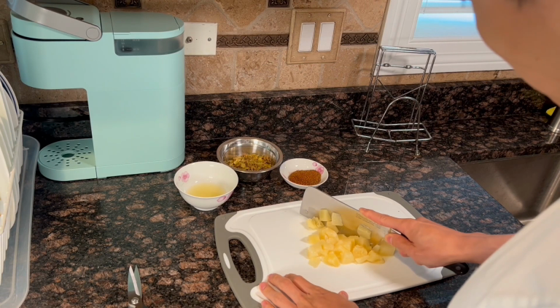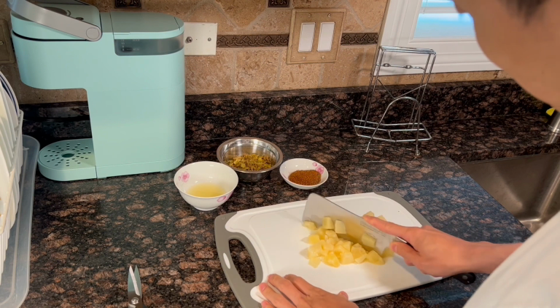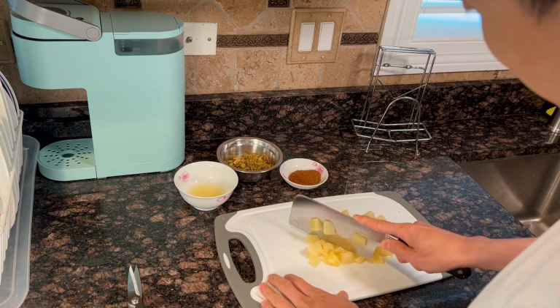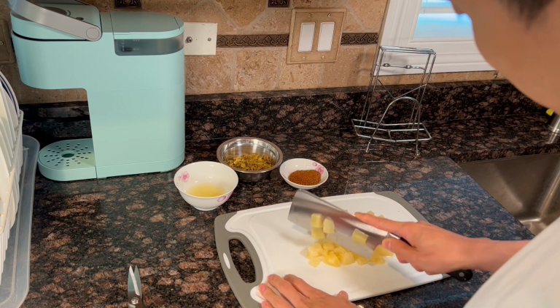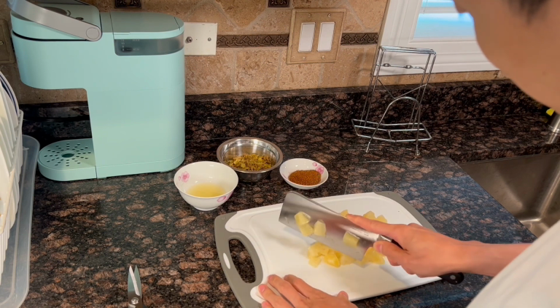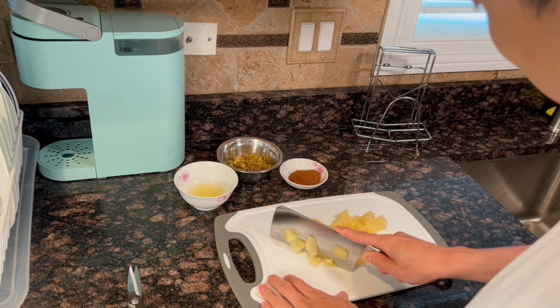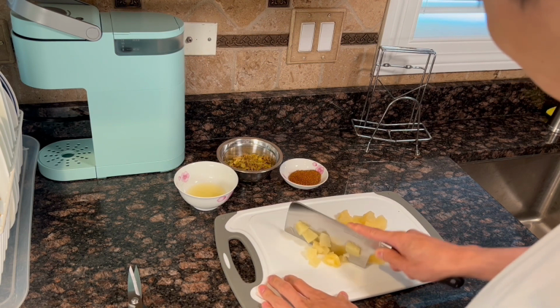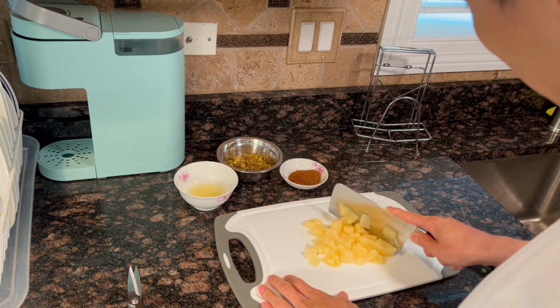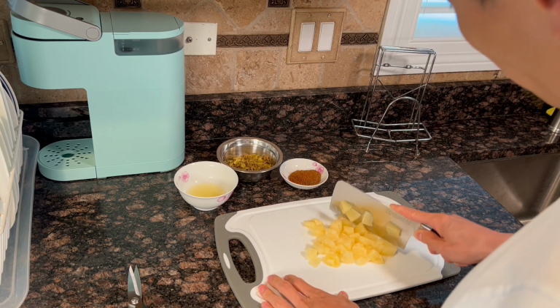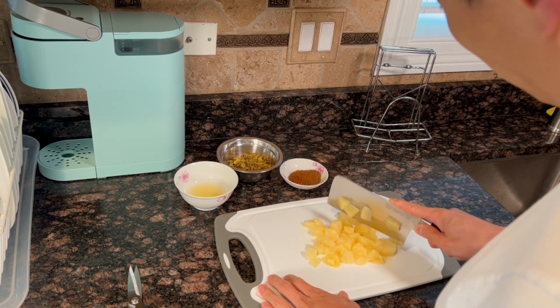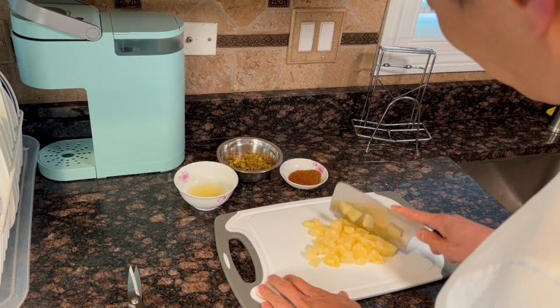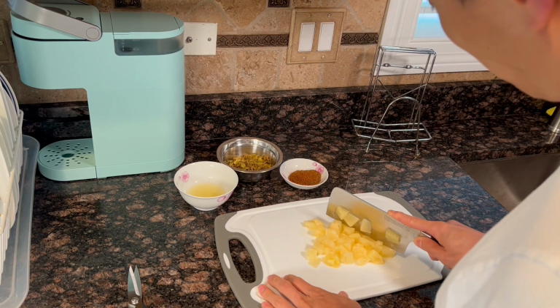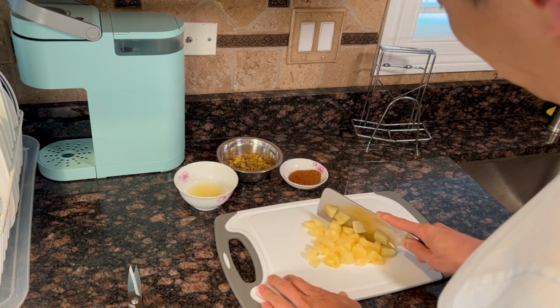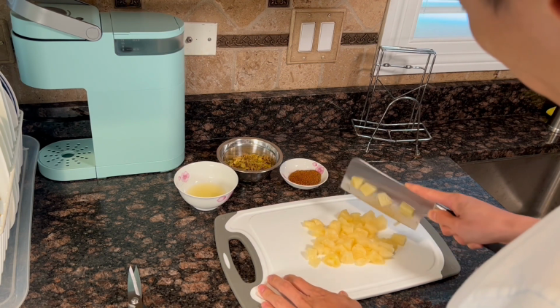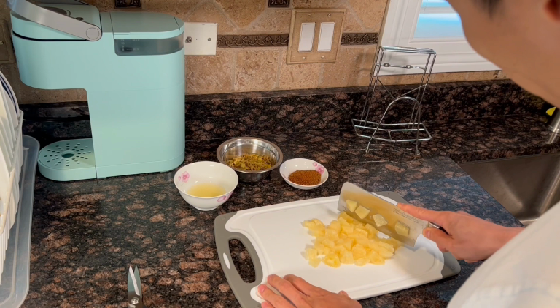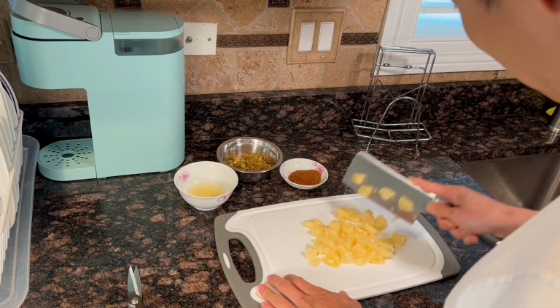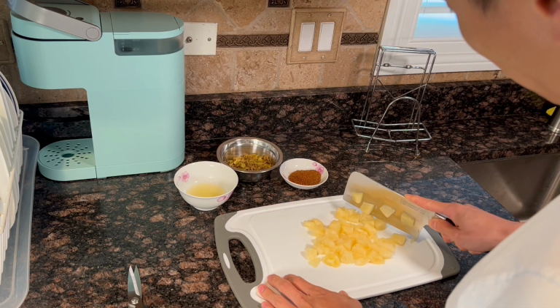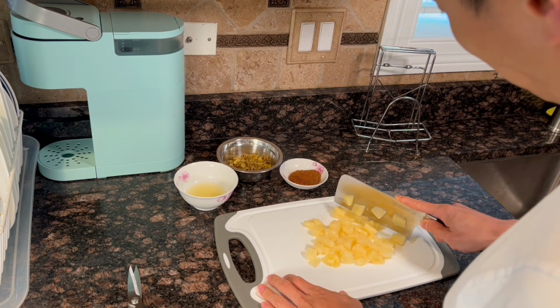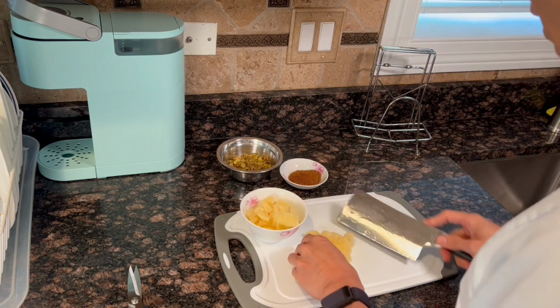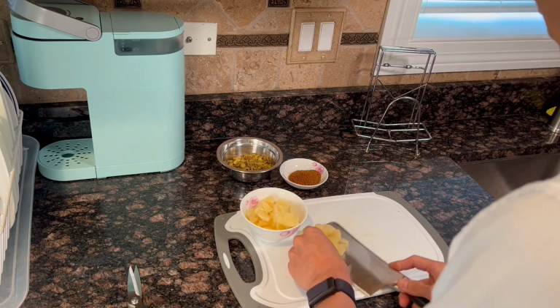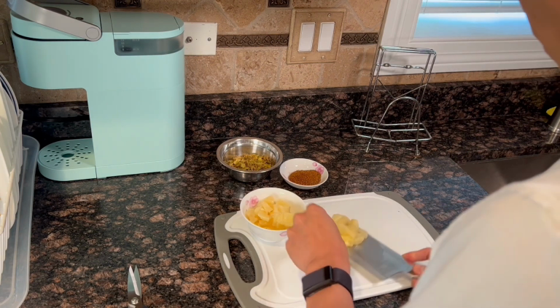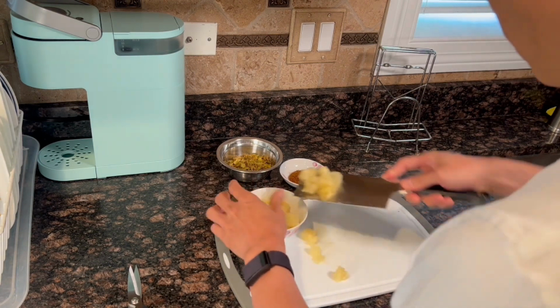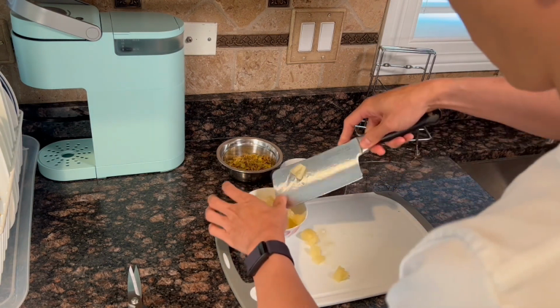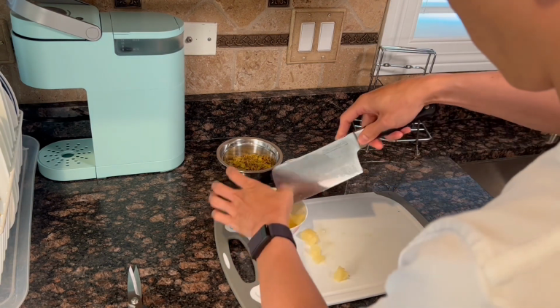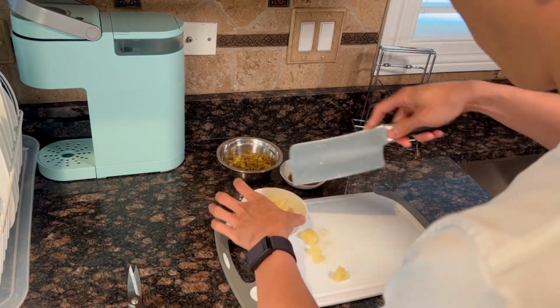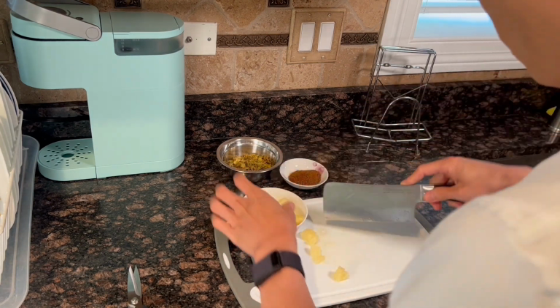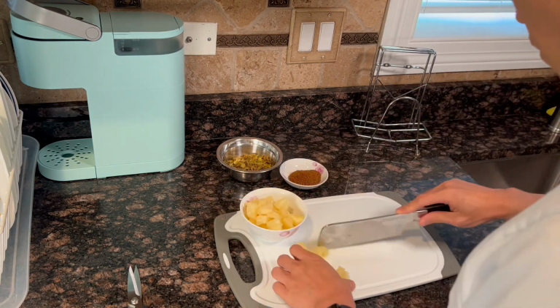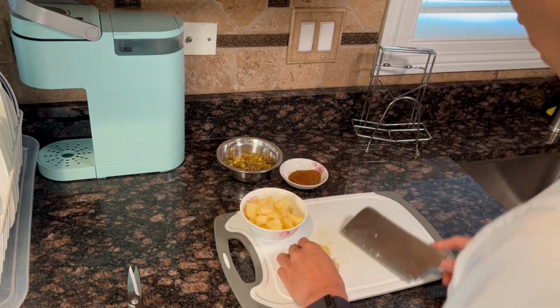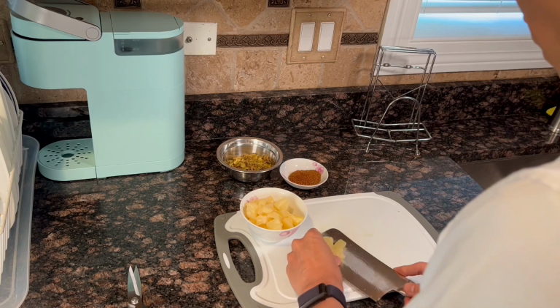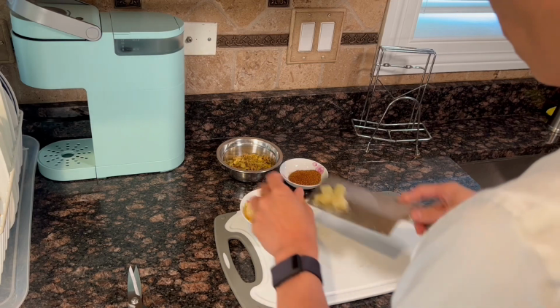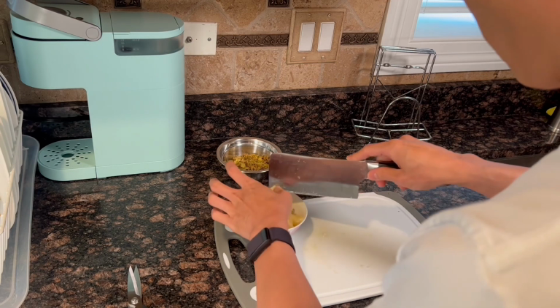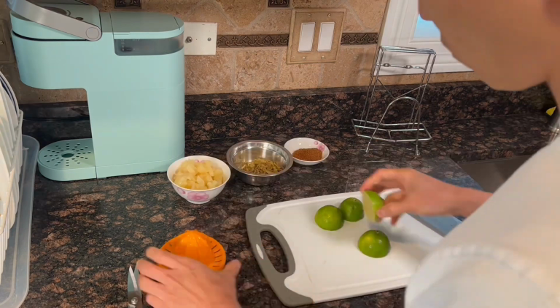Now let's prepare the ingredients one by one. First, cut the pineapple into small pieces. You can see in the back that I already have the crispy jalapeños and the taco seasonings prepared.